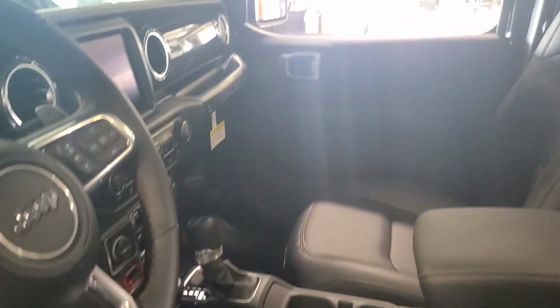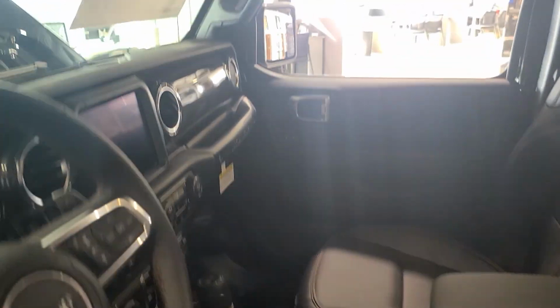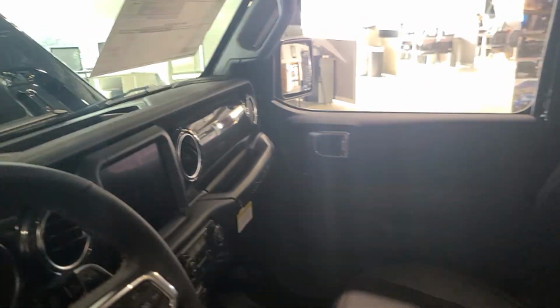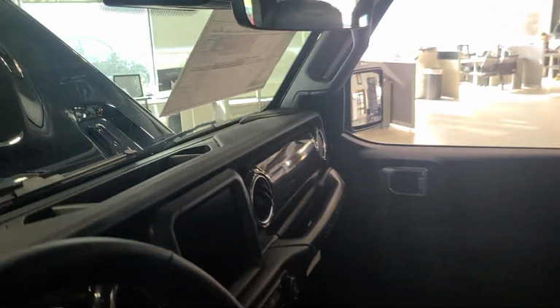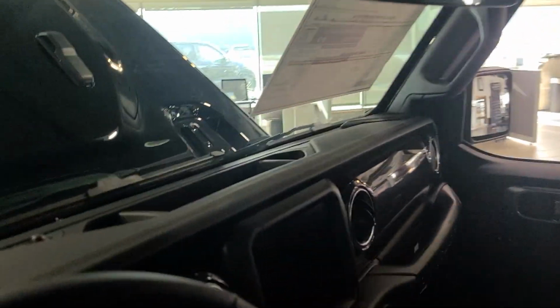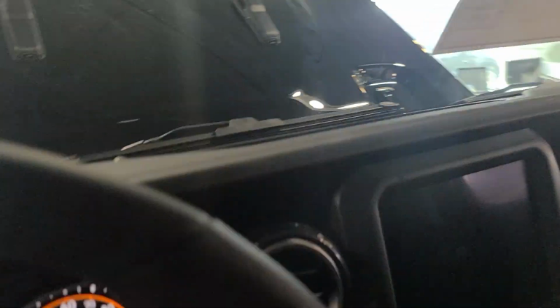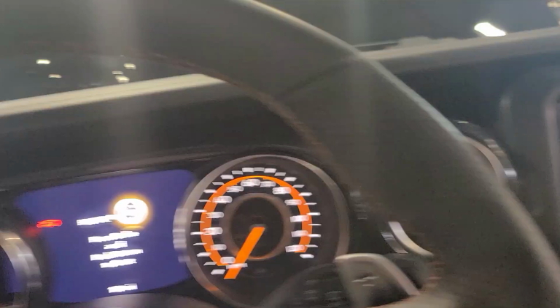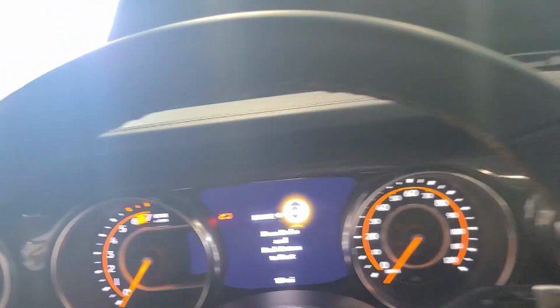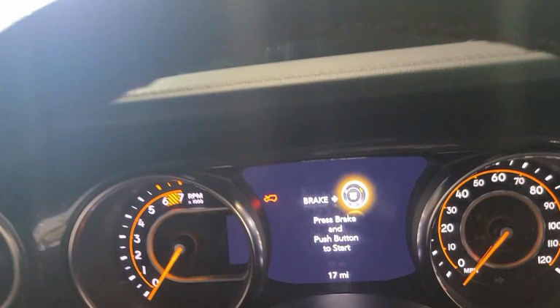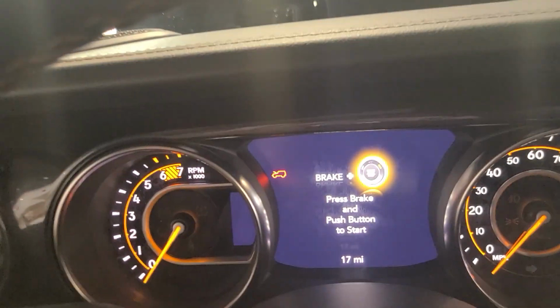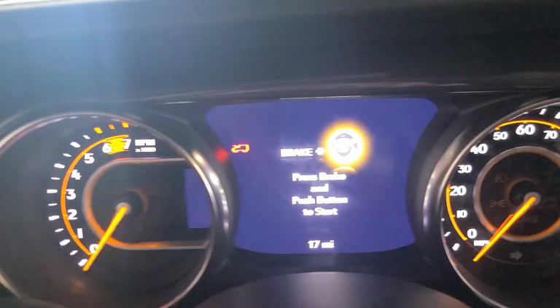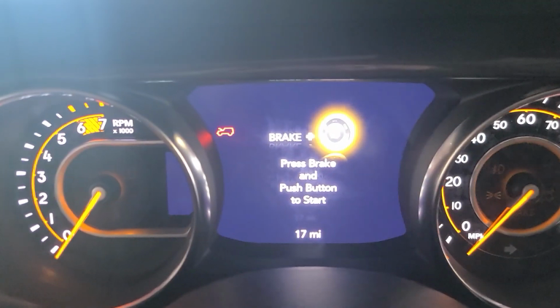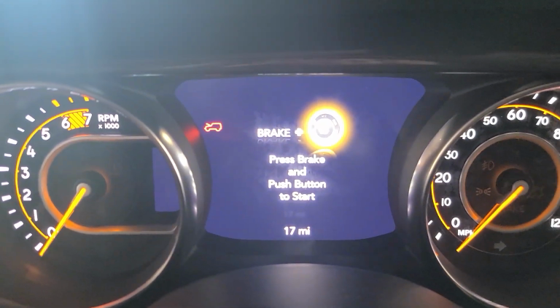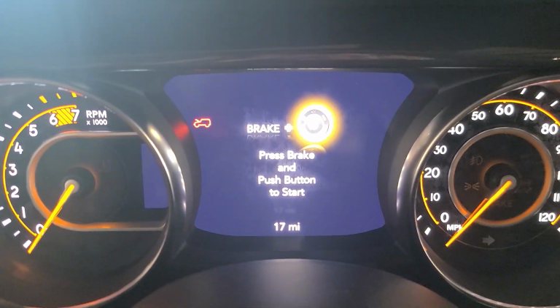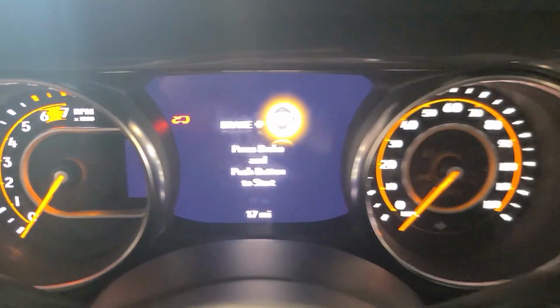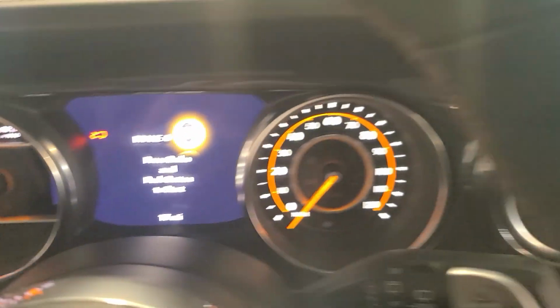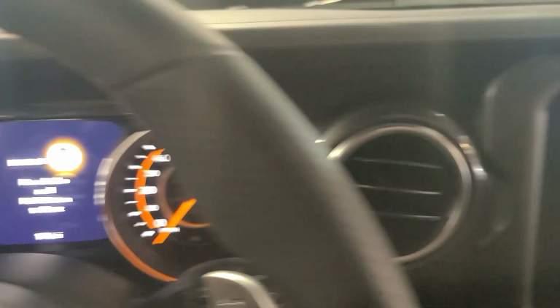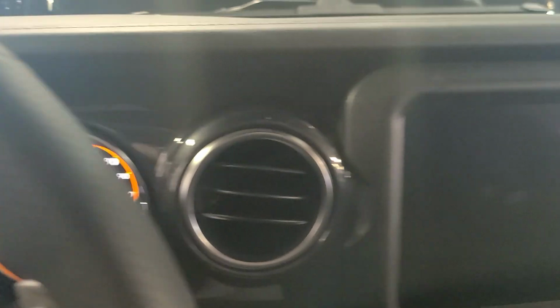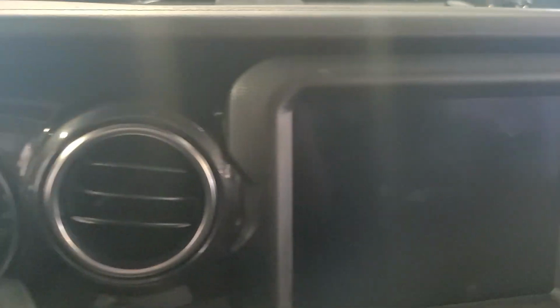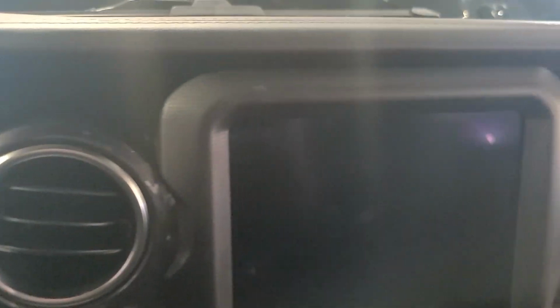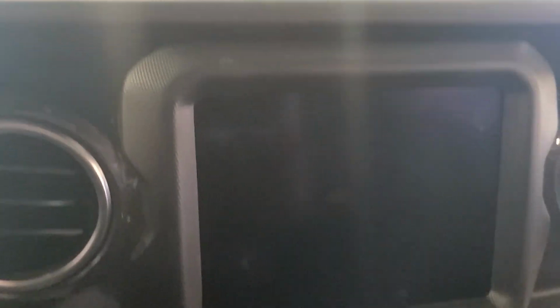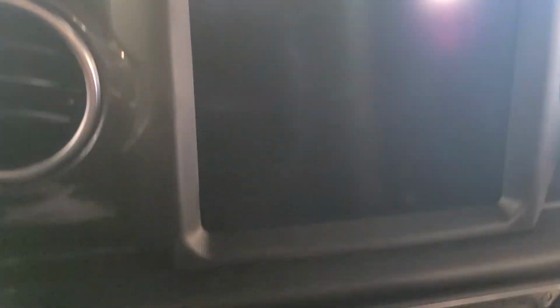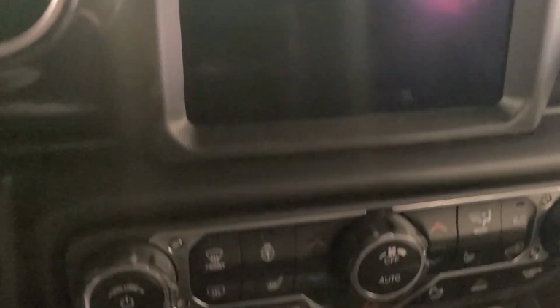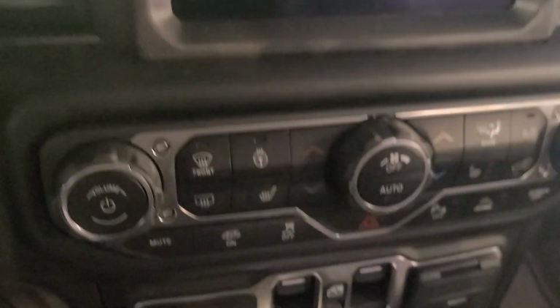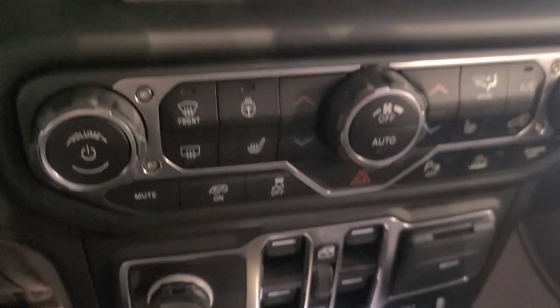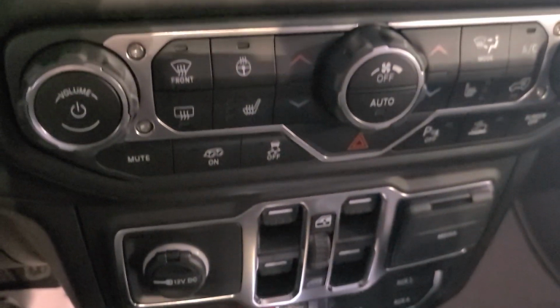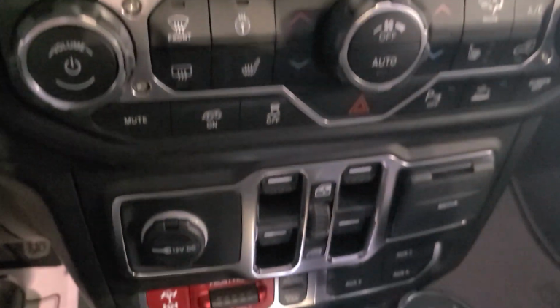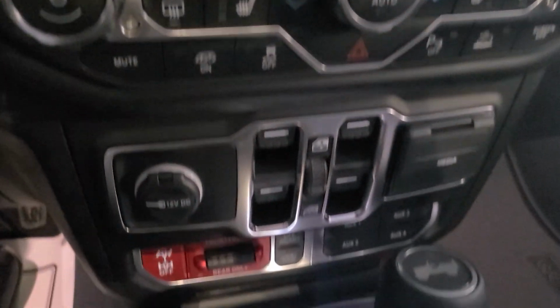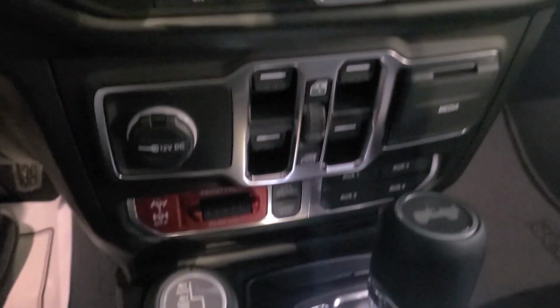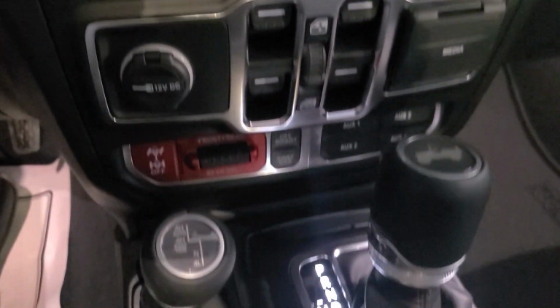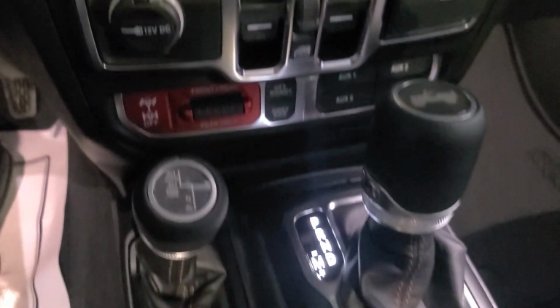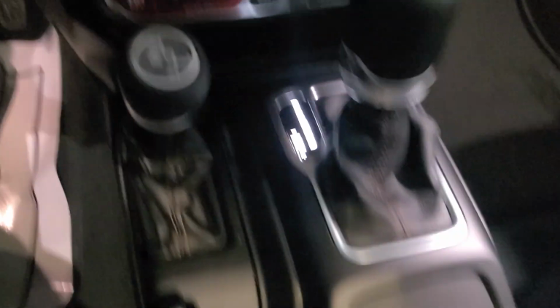I'm going to go ahead and climb in. Currently only 17 miles on this vehicle. Your great interior that the Jeeps have come to be expected. All of your controls here.